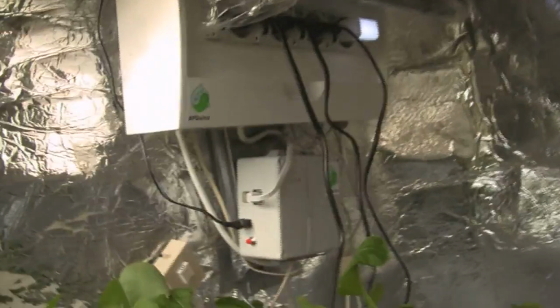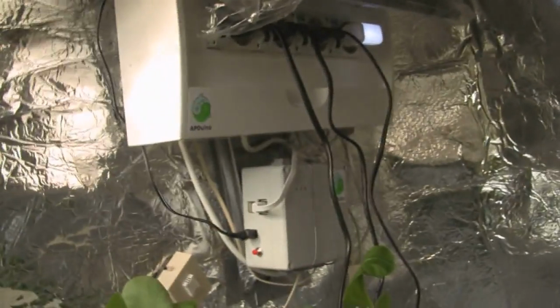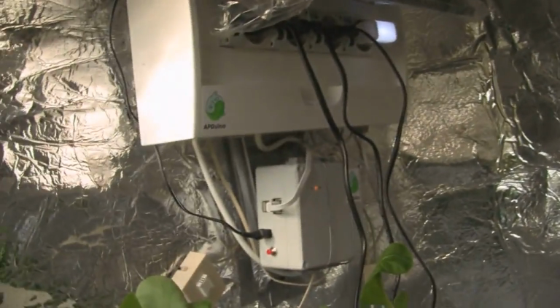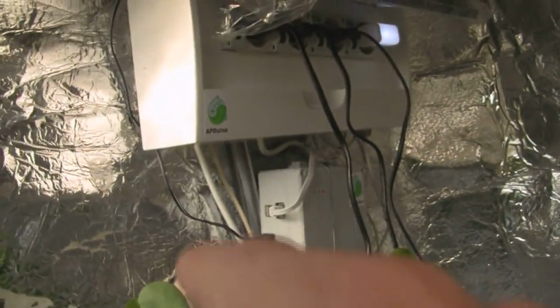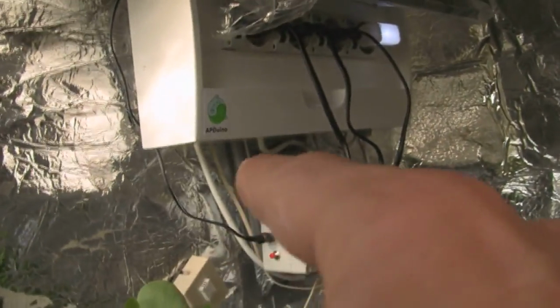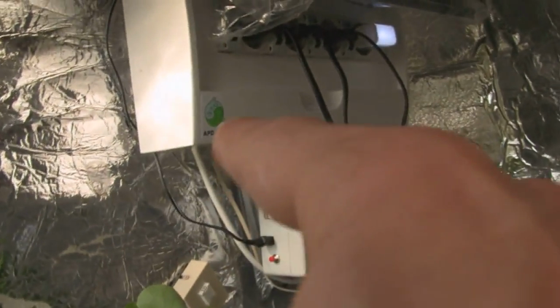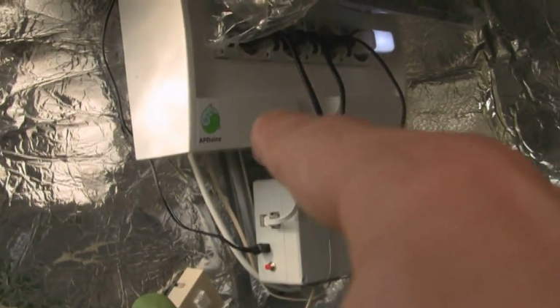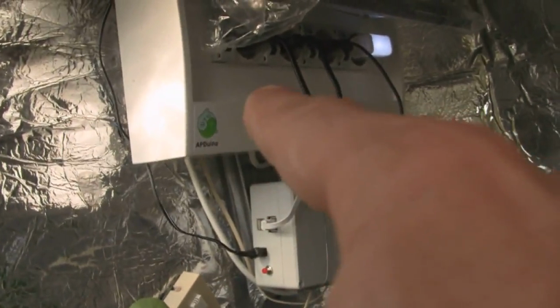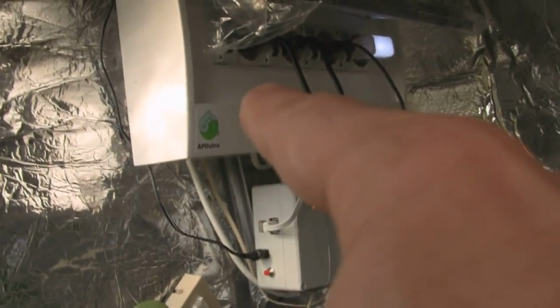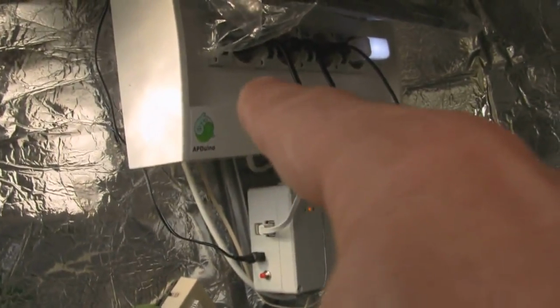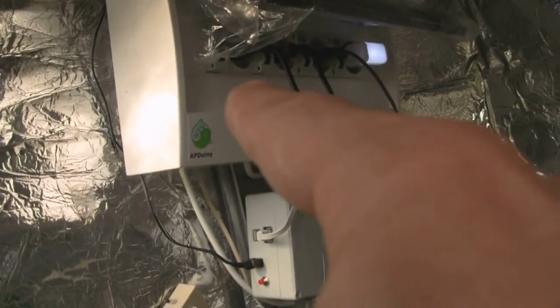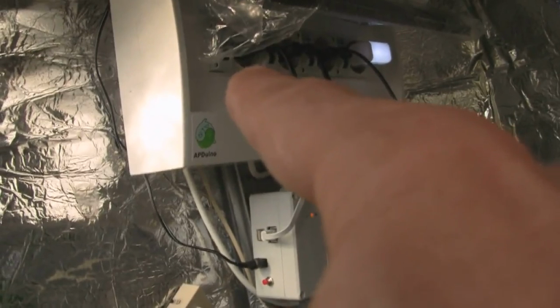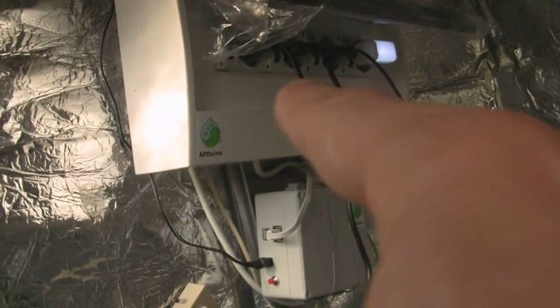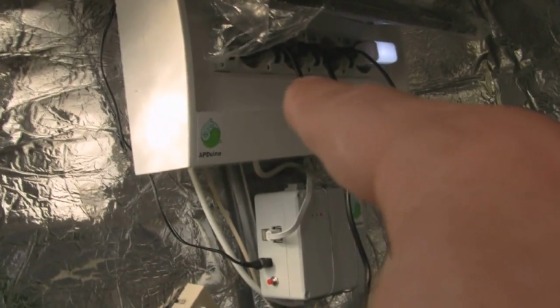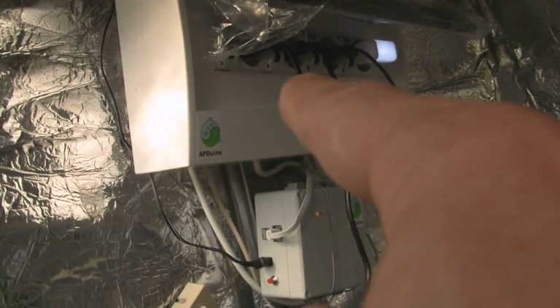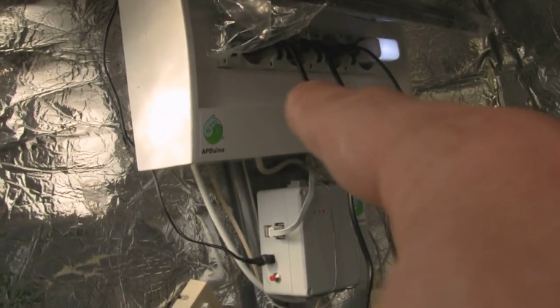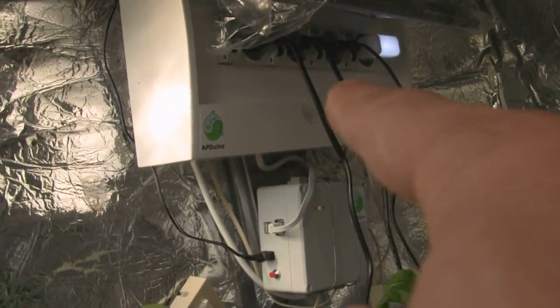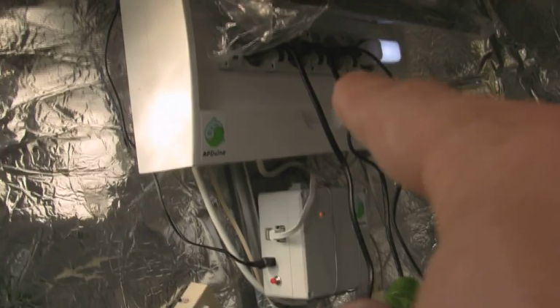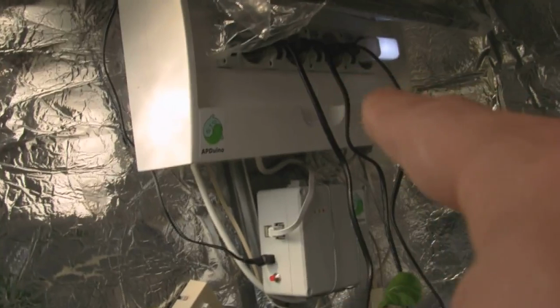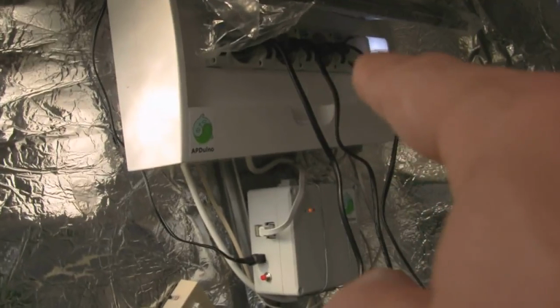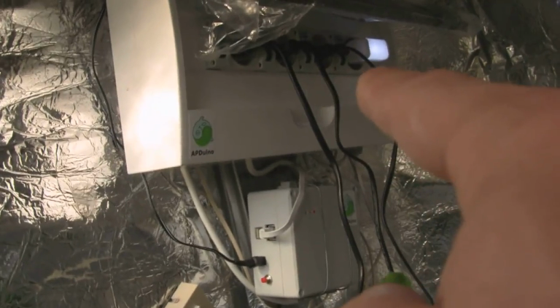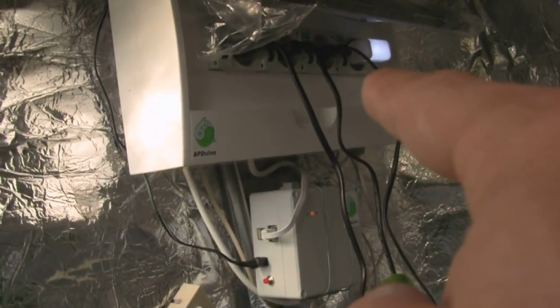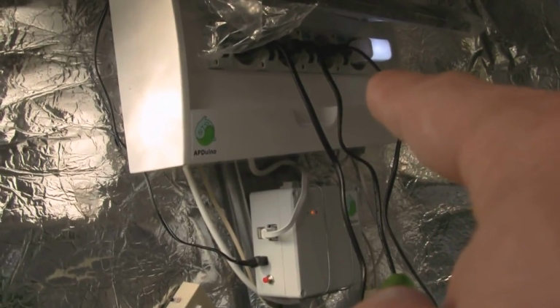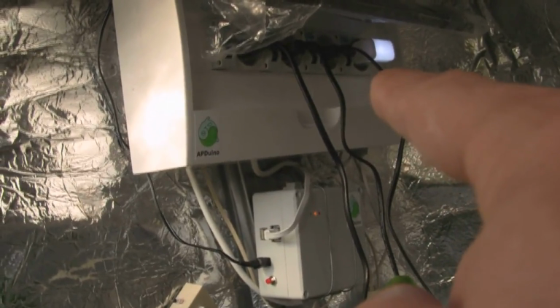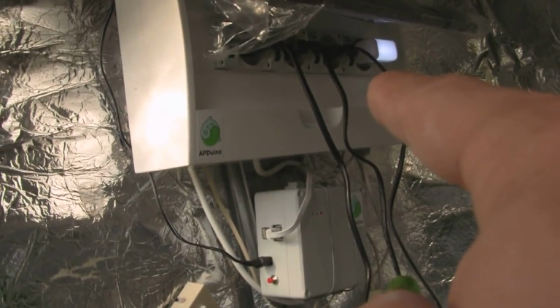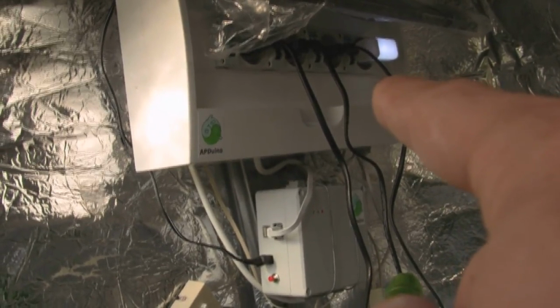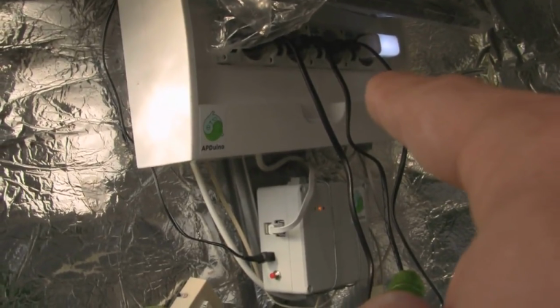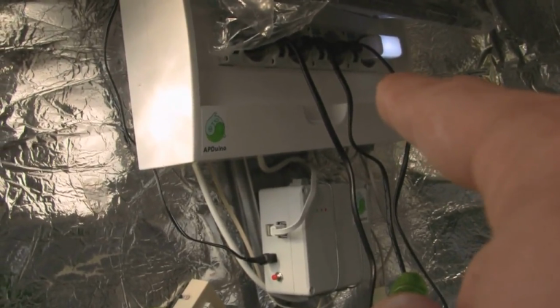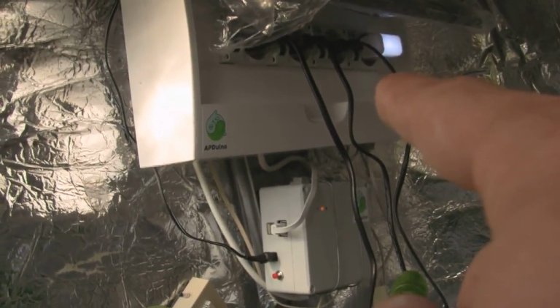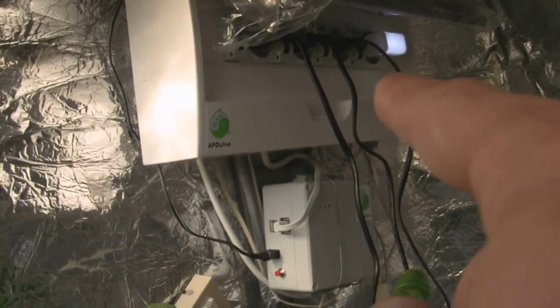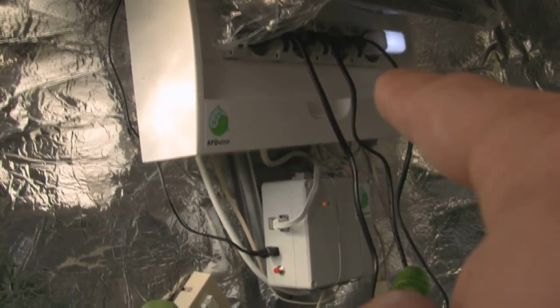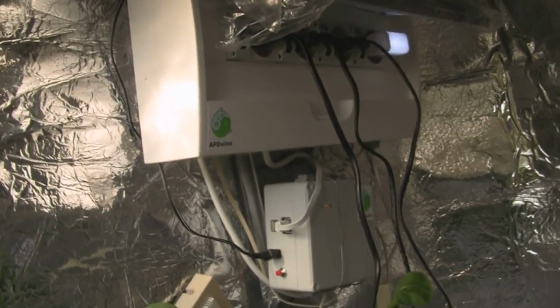There is a four-channel relay switch module that we use to run the main pump, the backup pump, the aeration, and the one with the indicator light will drive a fan for climate control.